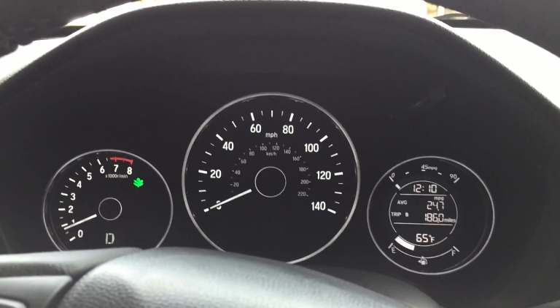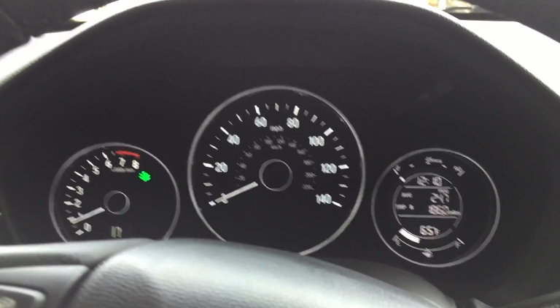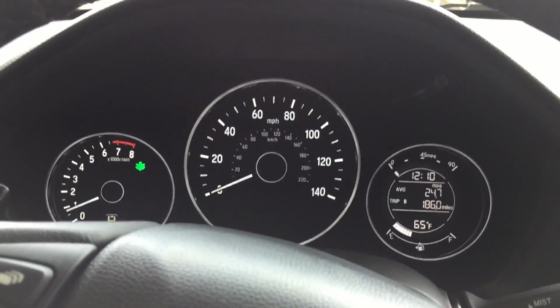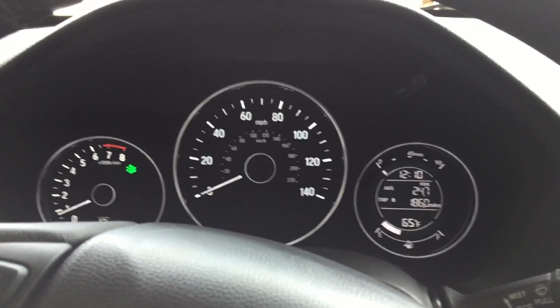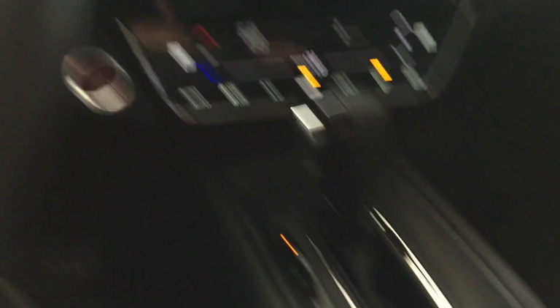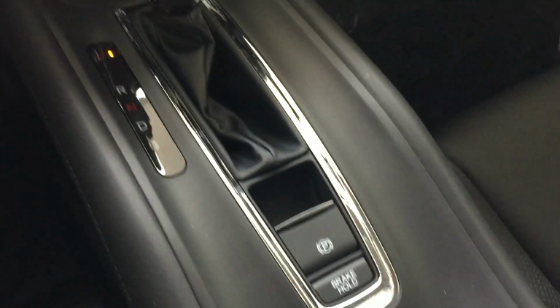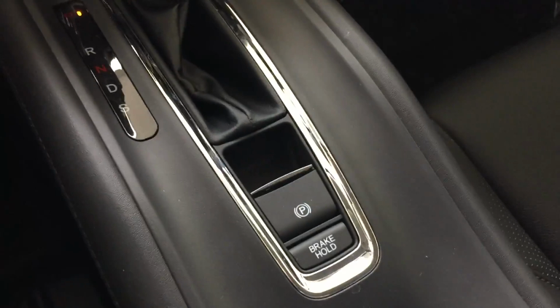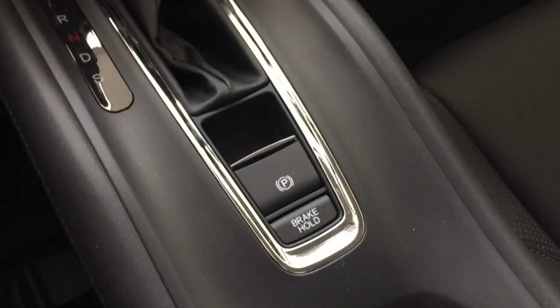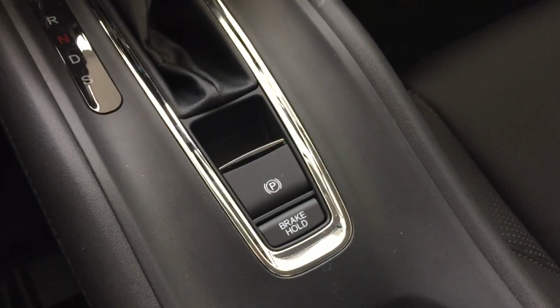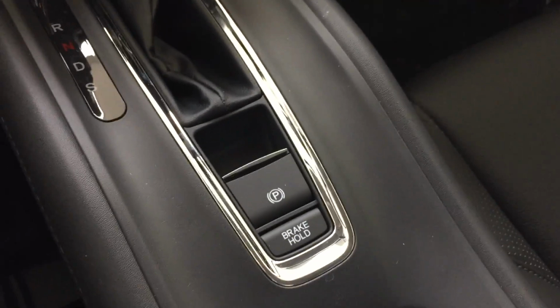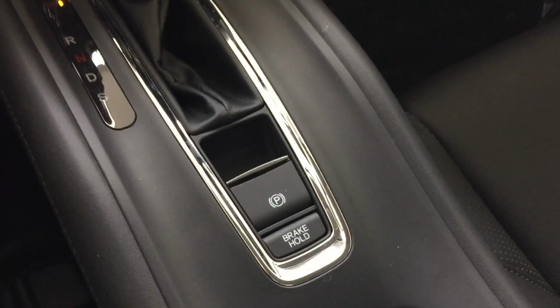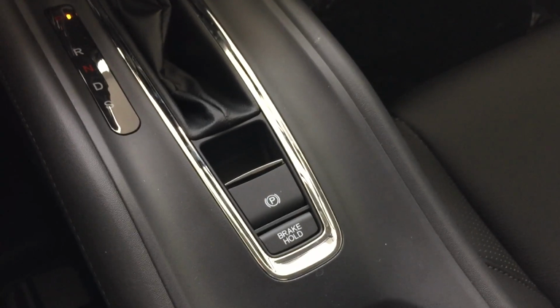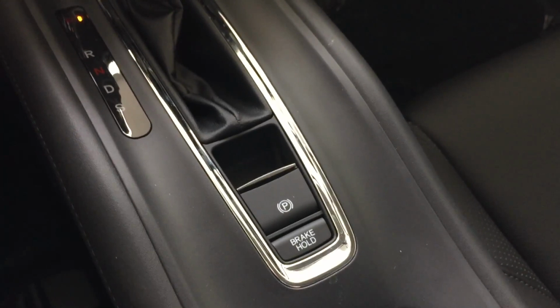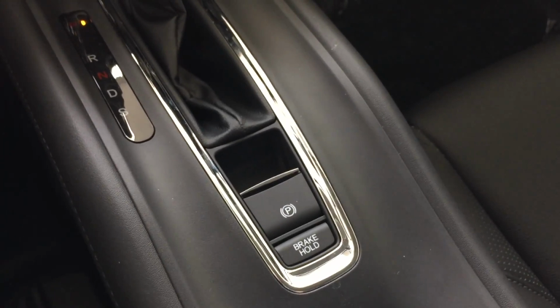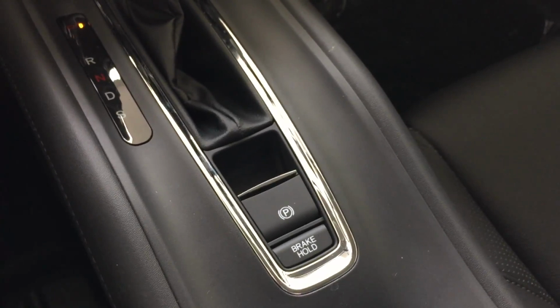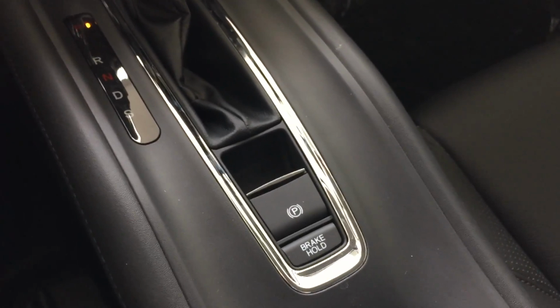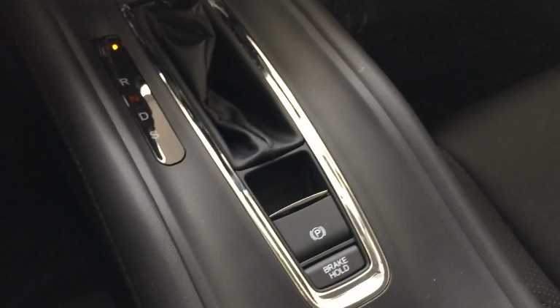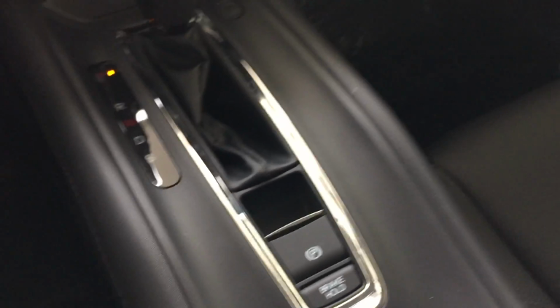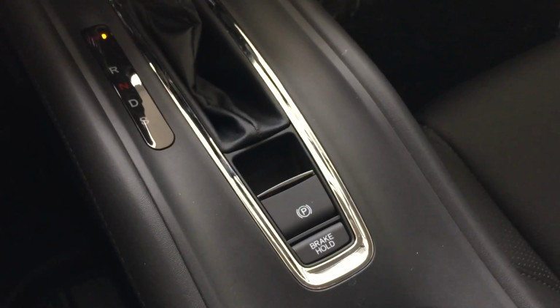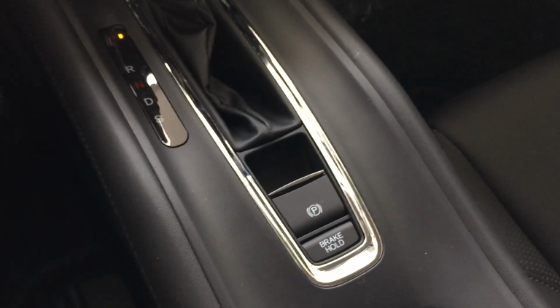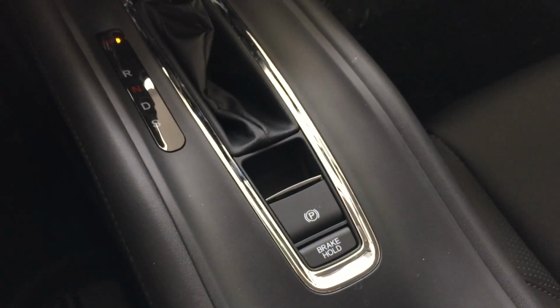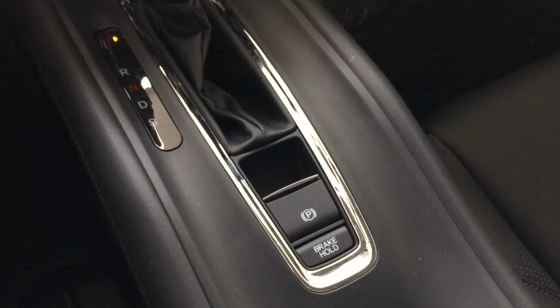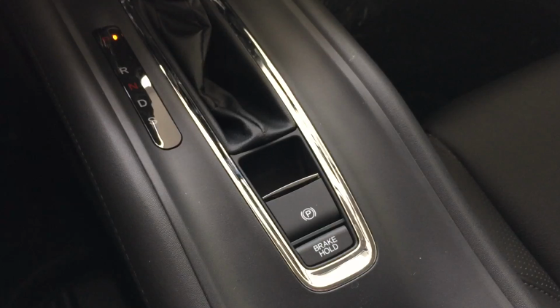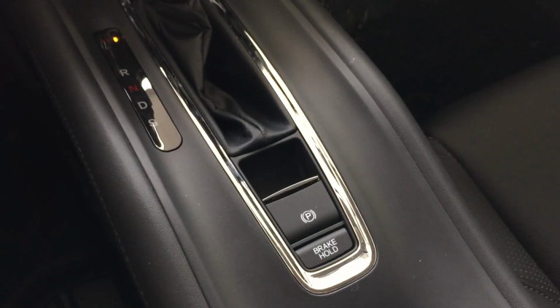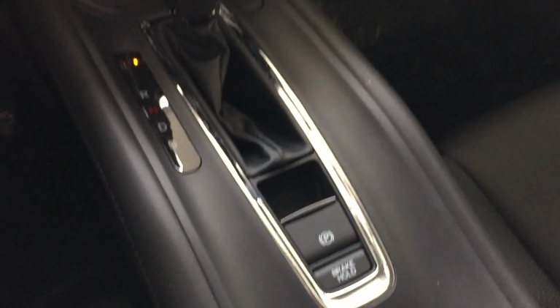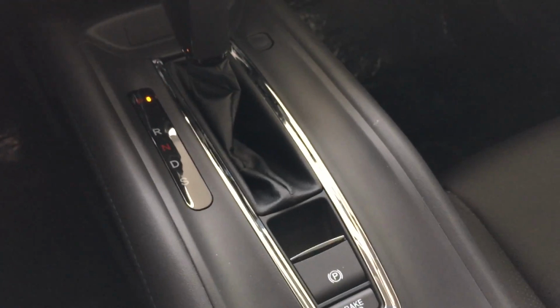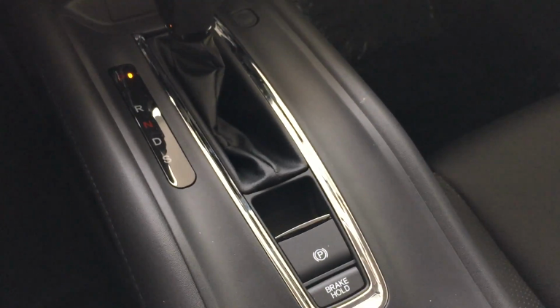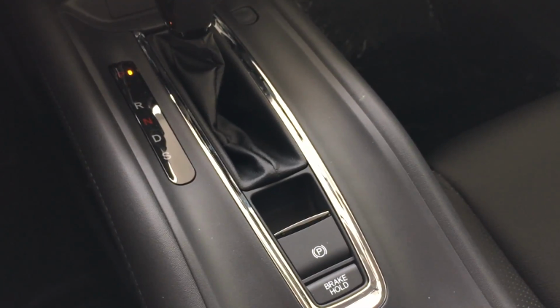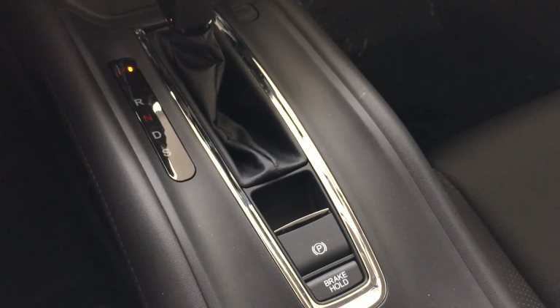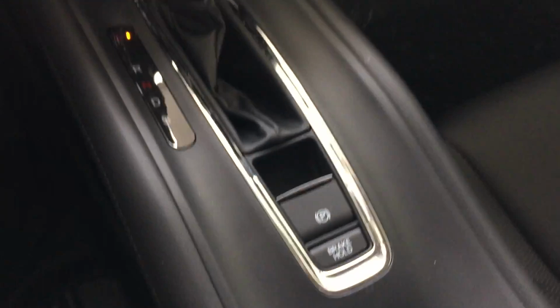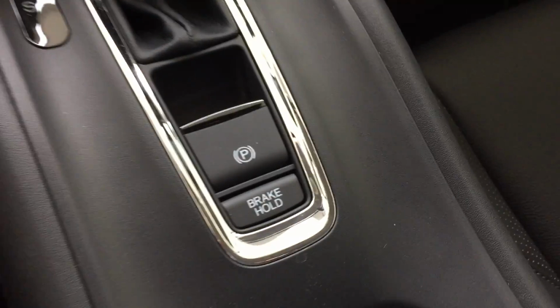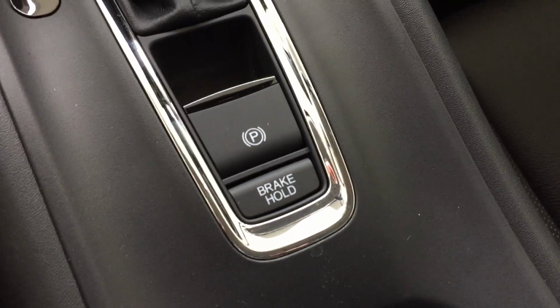If you have any other questions about the electronic parking brake or the brake hold assist system, please feel free to give me a call. Again, this is Matt Harper at John Hinderer Honda, the number is 740-522-1106. Thanks for watching.